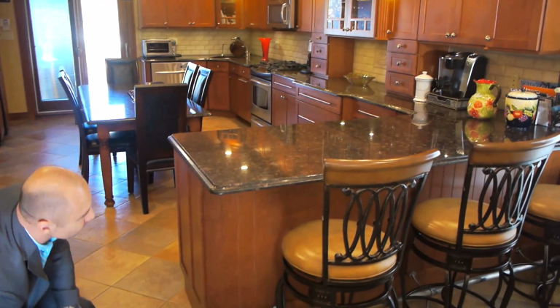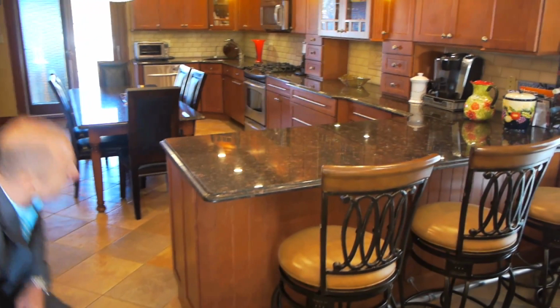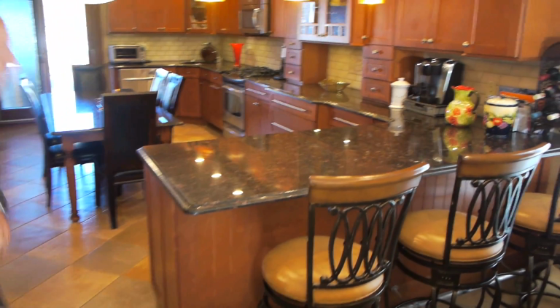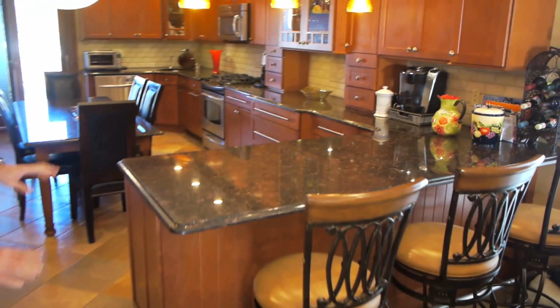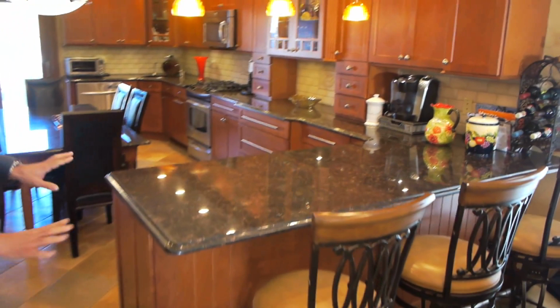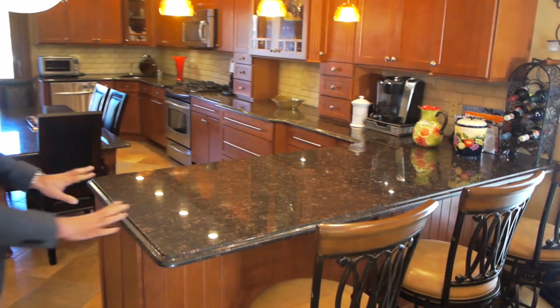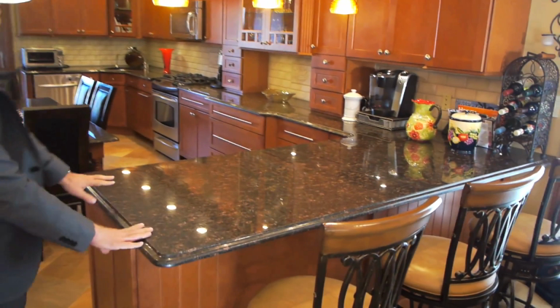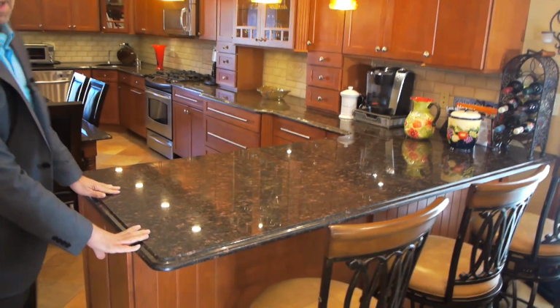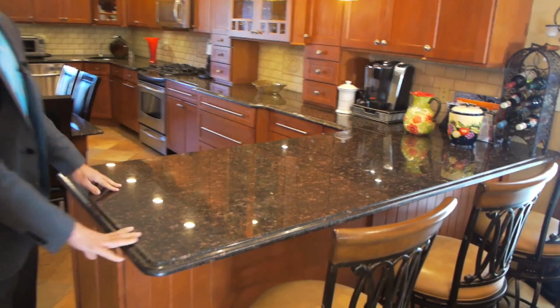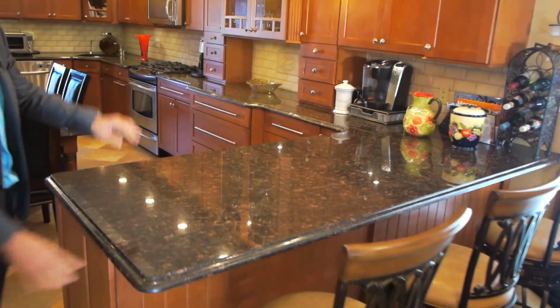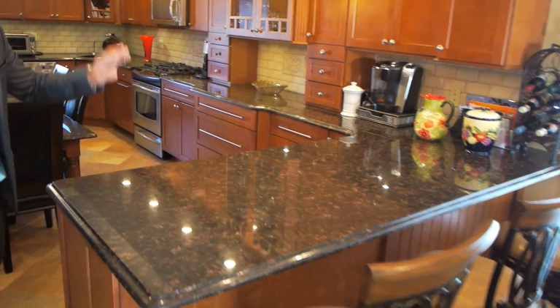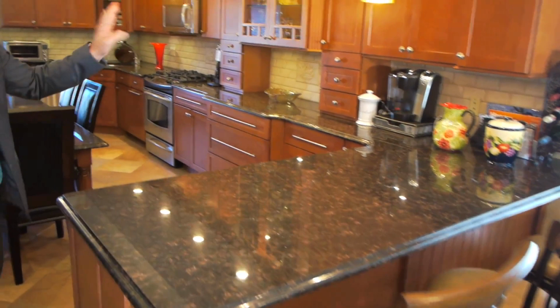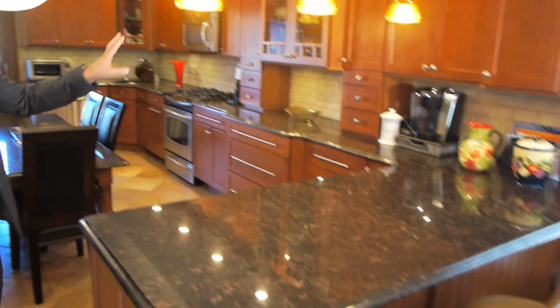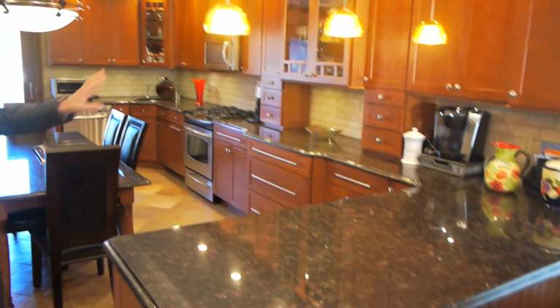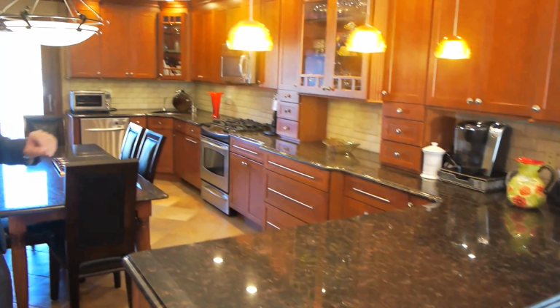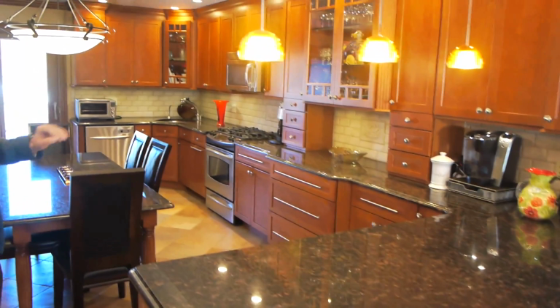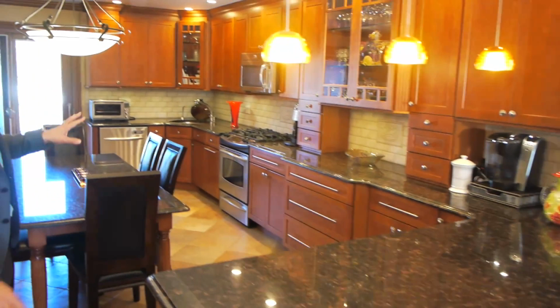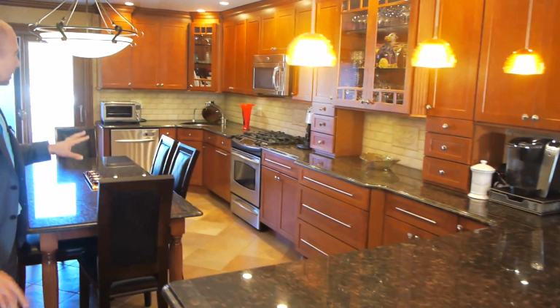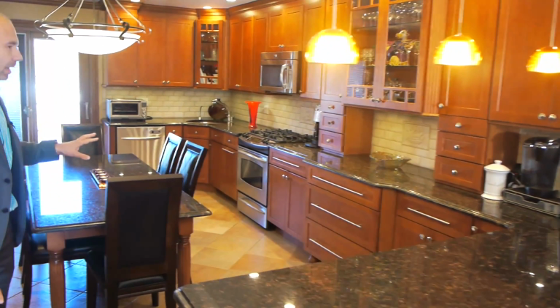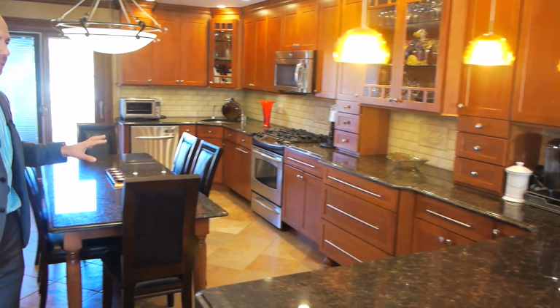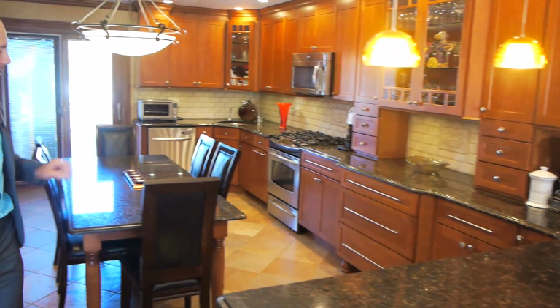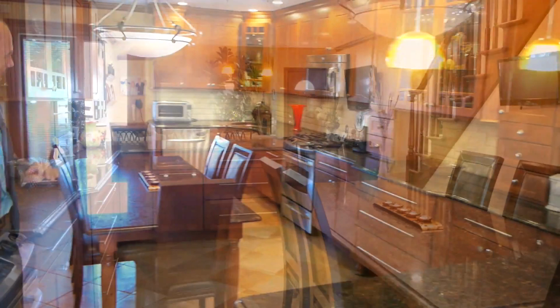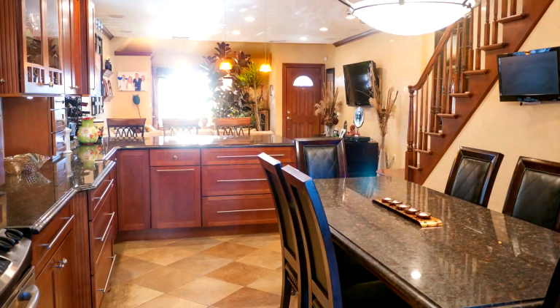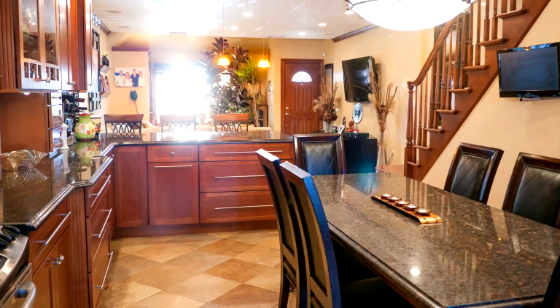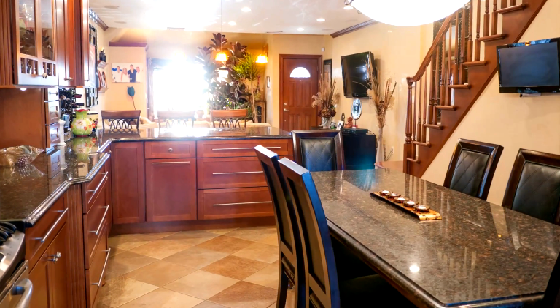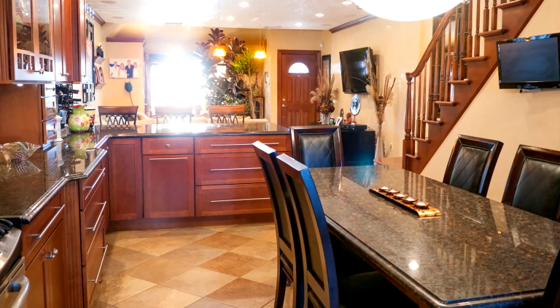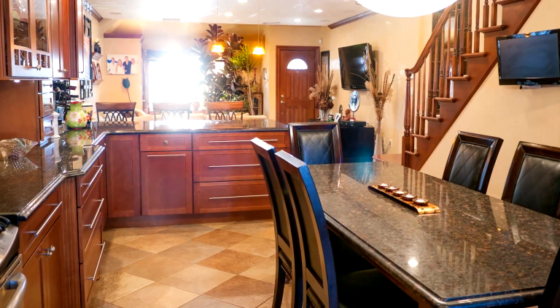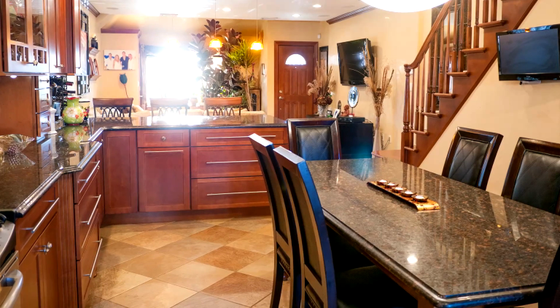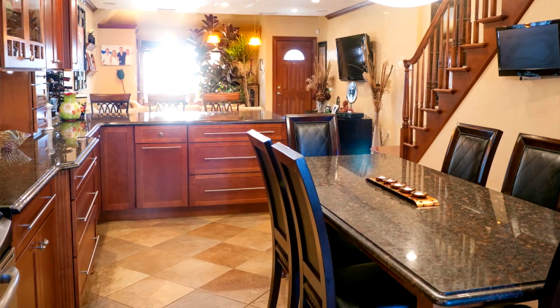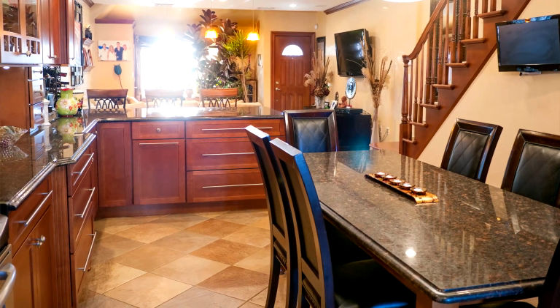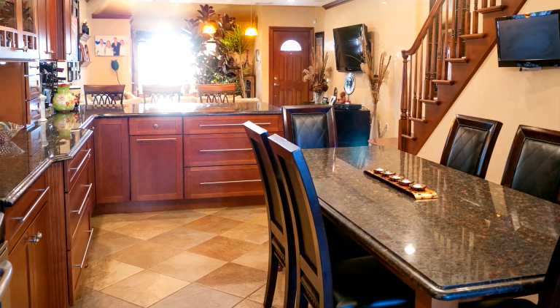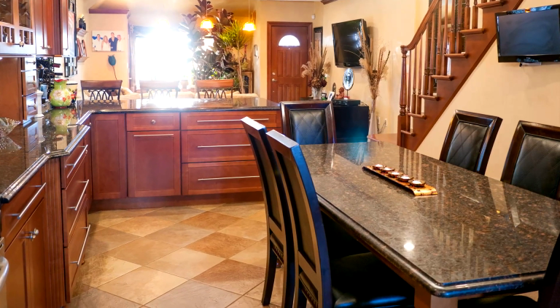You've got granite countertops, maple cabinets, stainless steel appliances, and this incredible space for a dining room table.